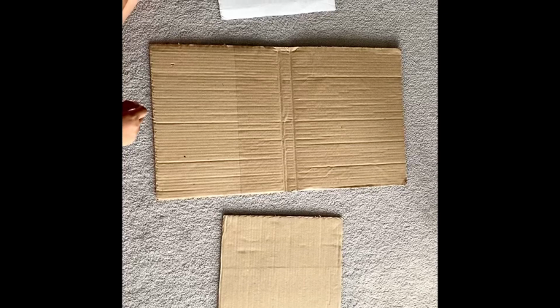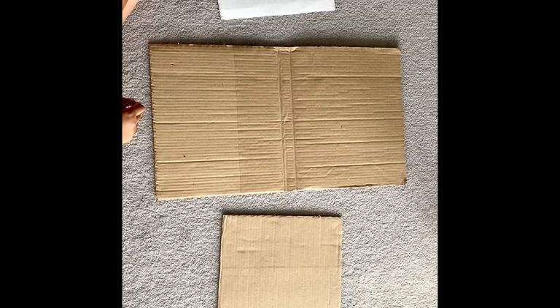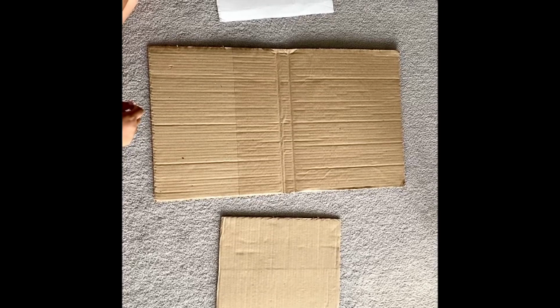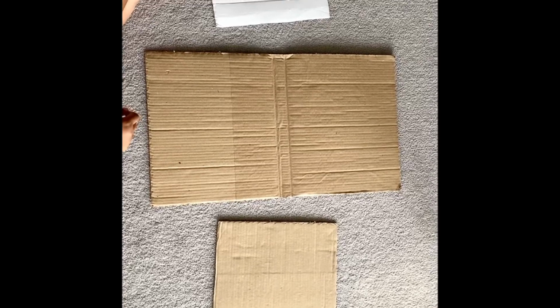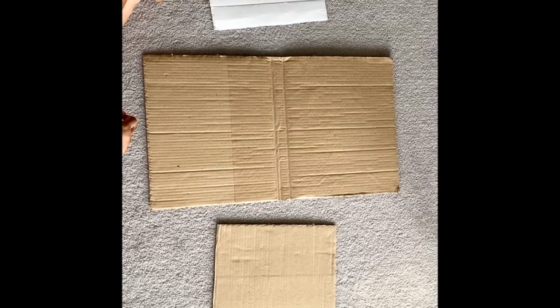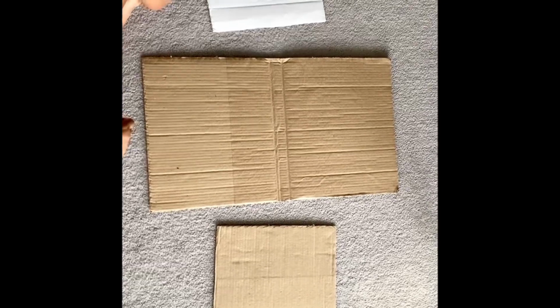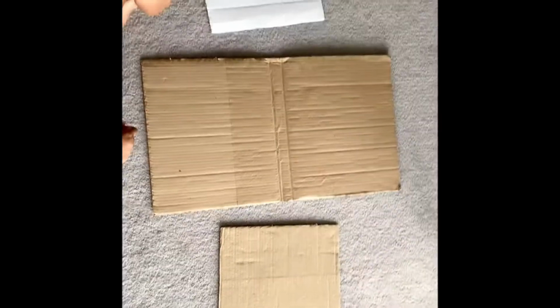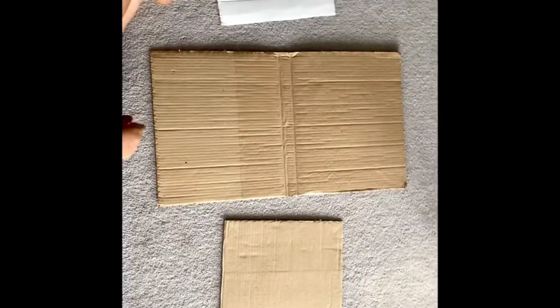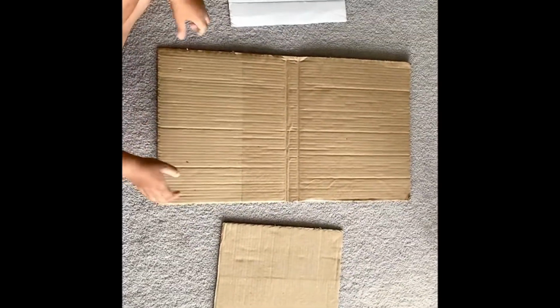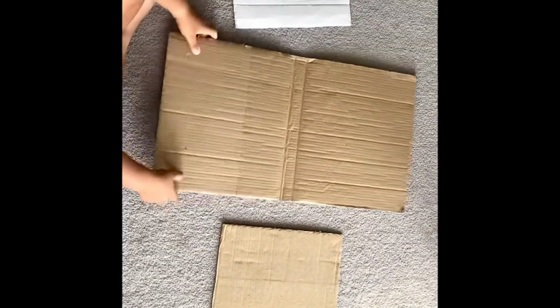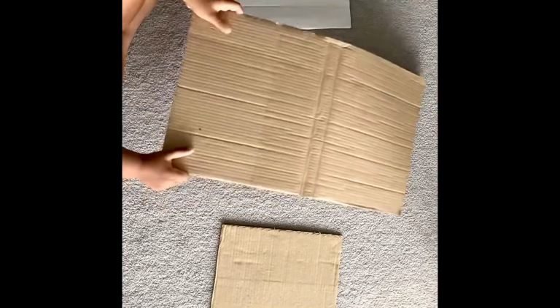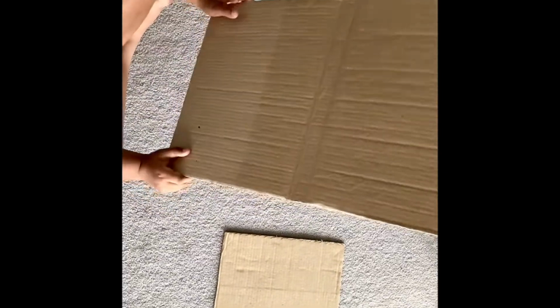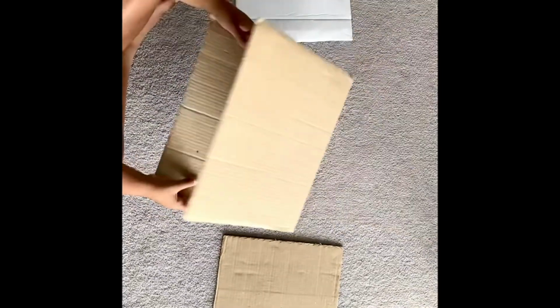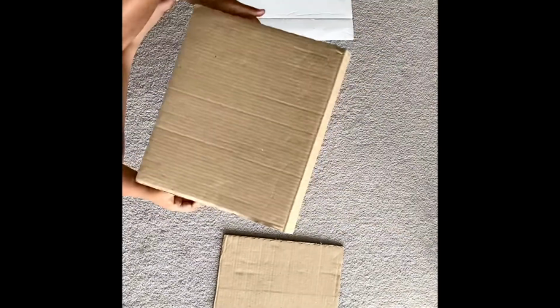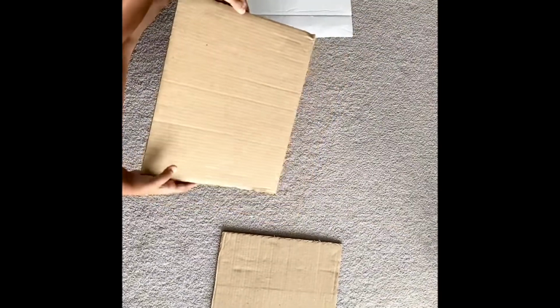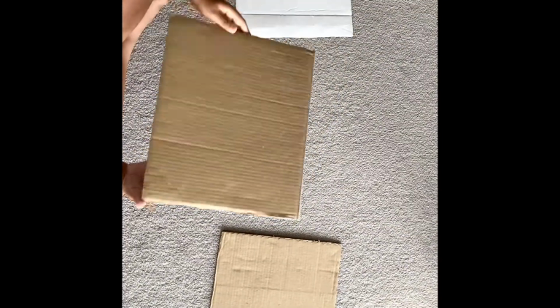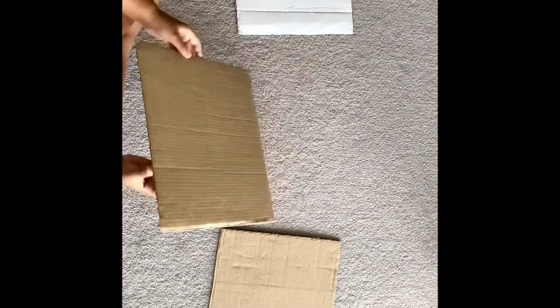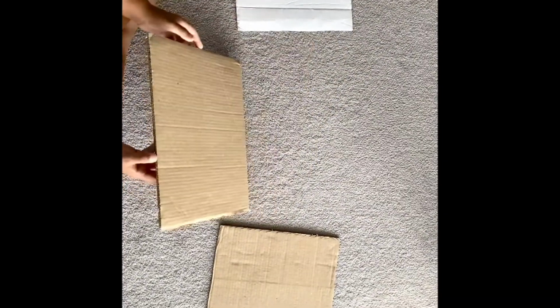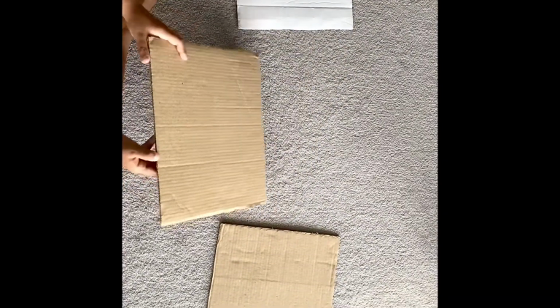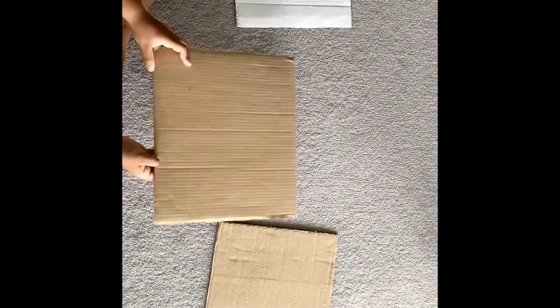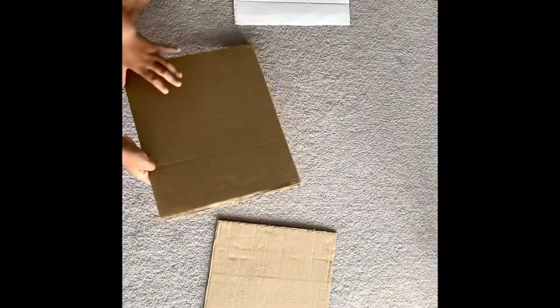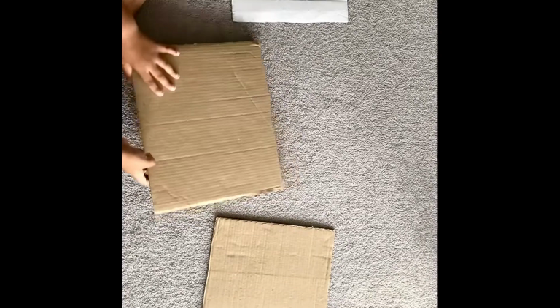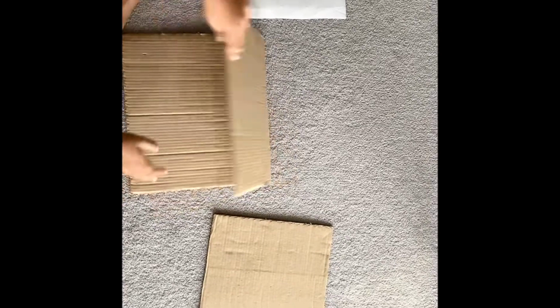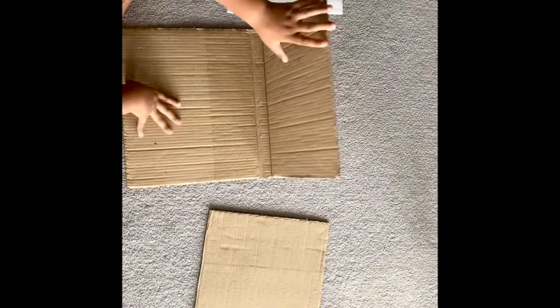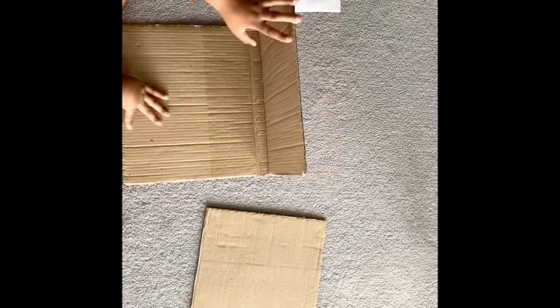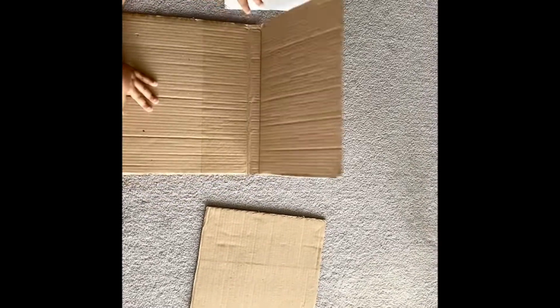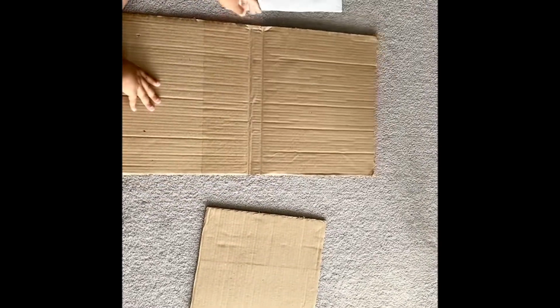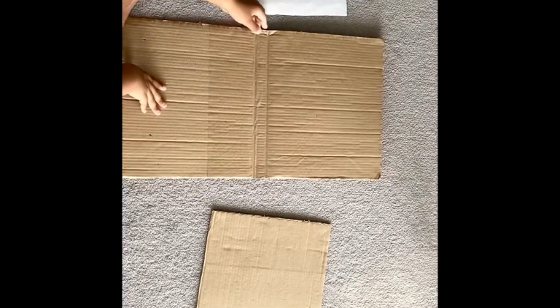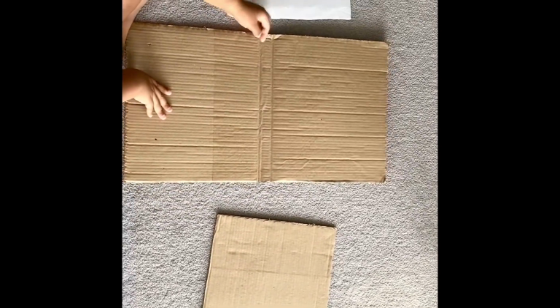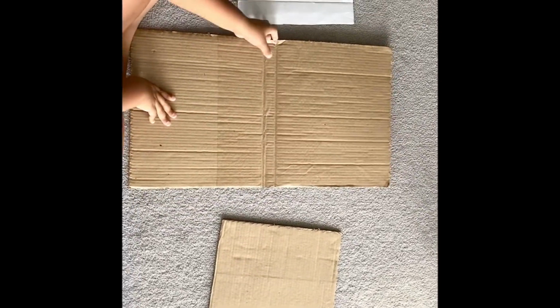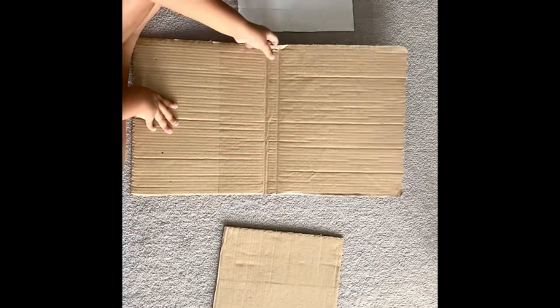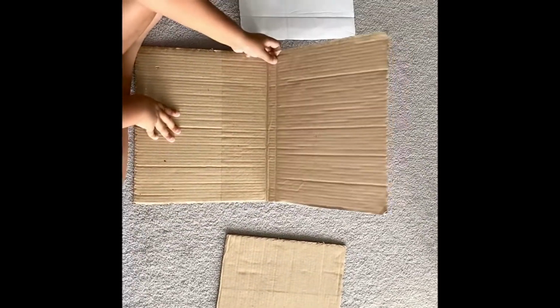Hey guys and welcome to another Vyush Videos. In this video, as you can see, we've got some cardboard, so we're gonna make a cardboard laptop. It's not gonna work — it's just a fun project that I came up with.